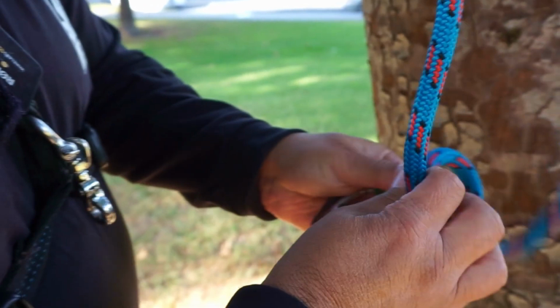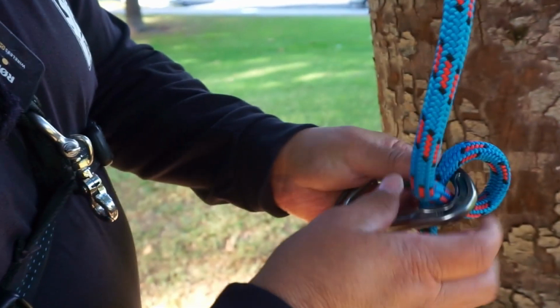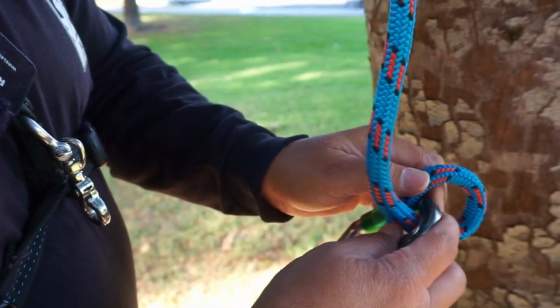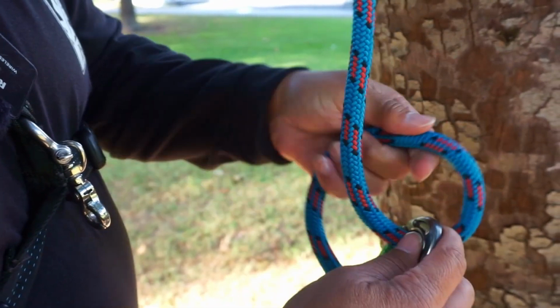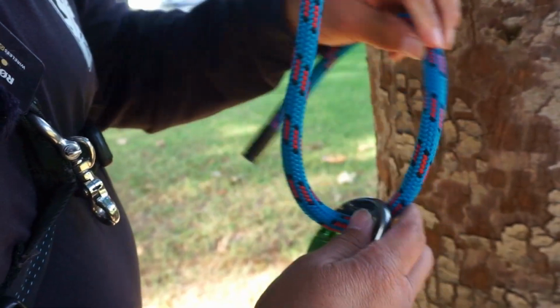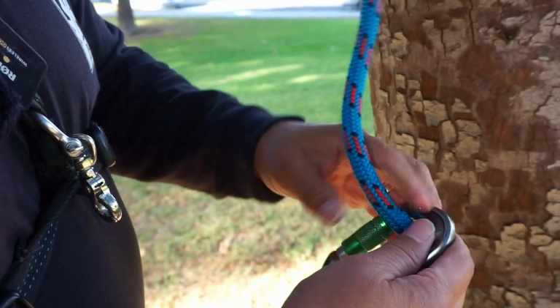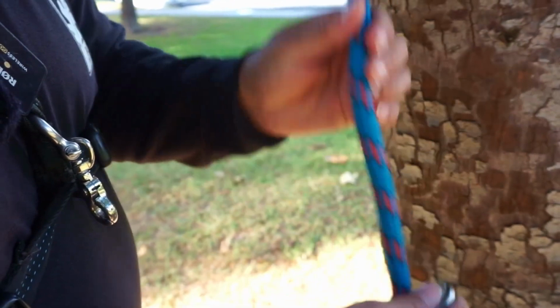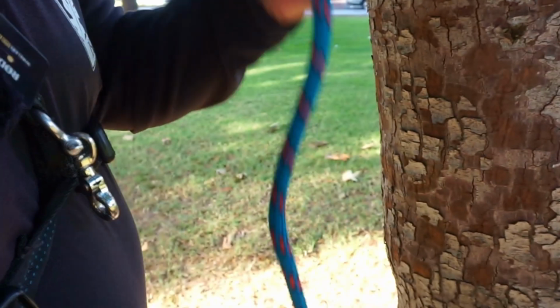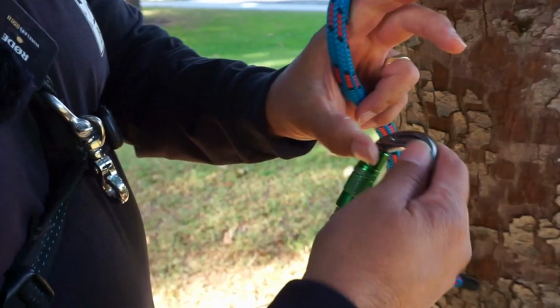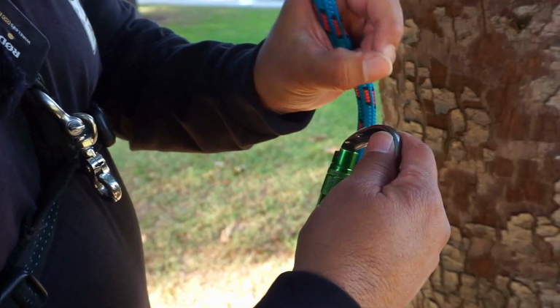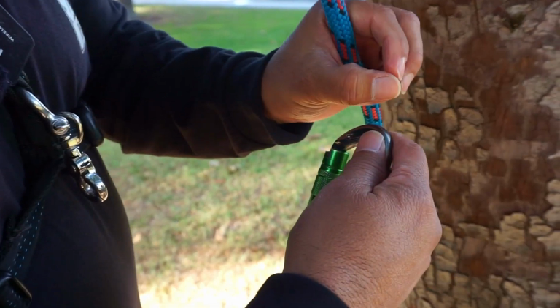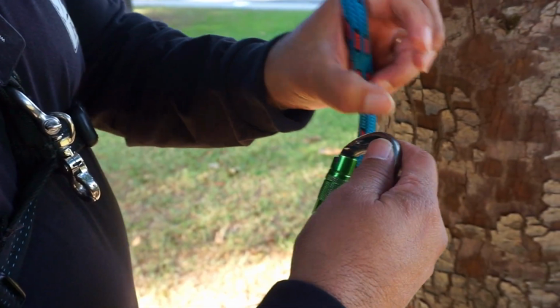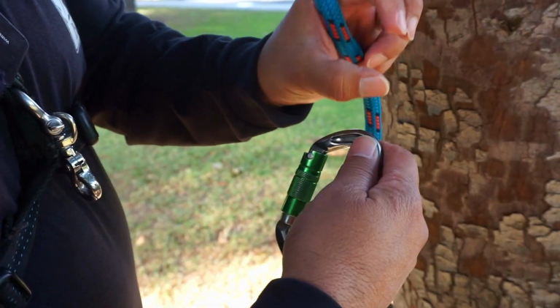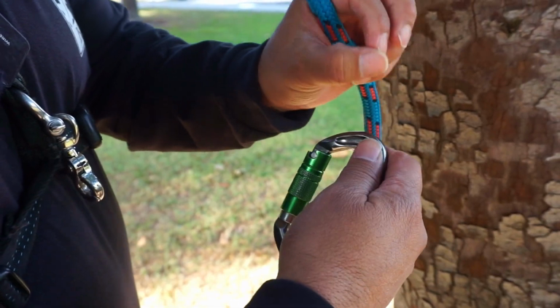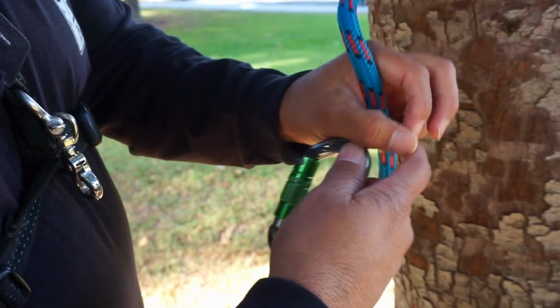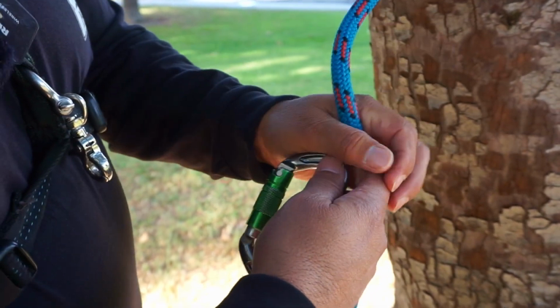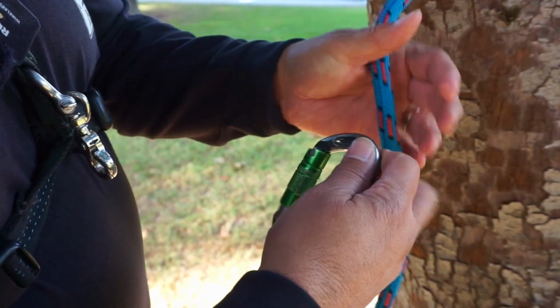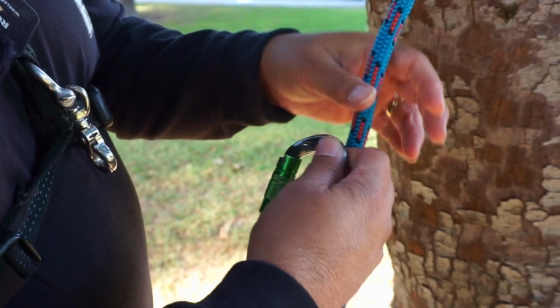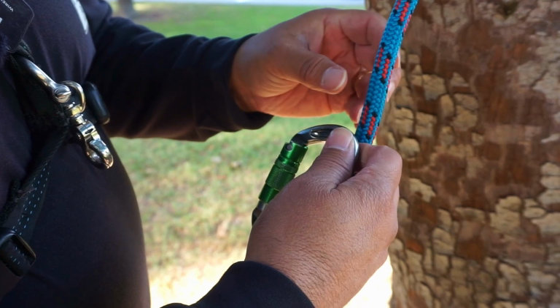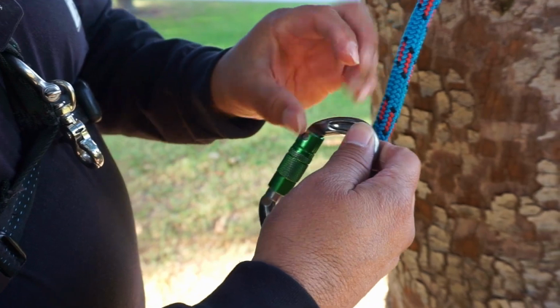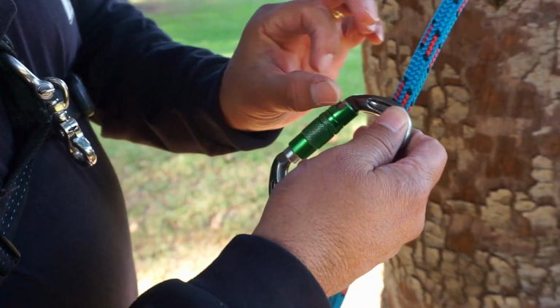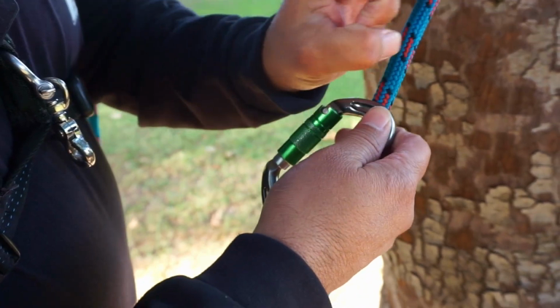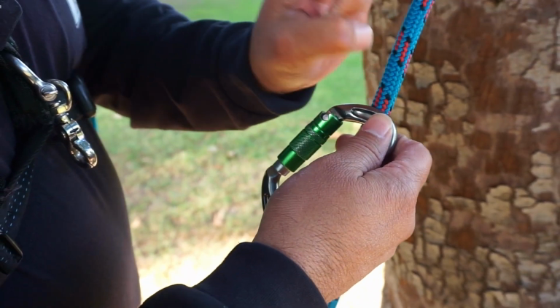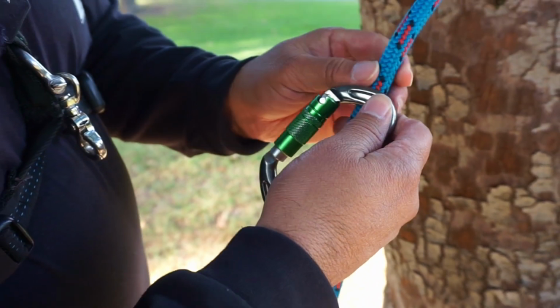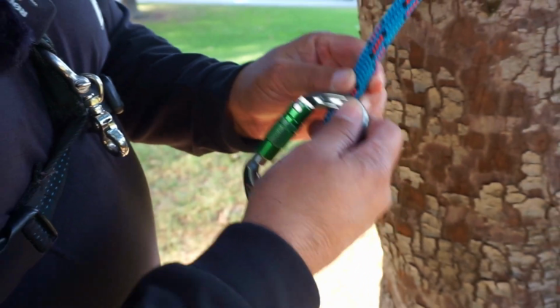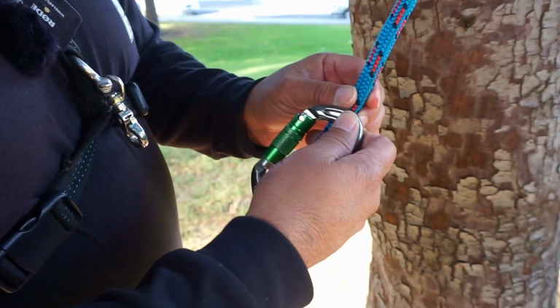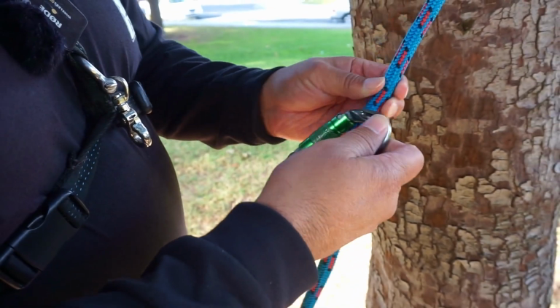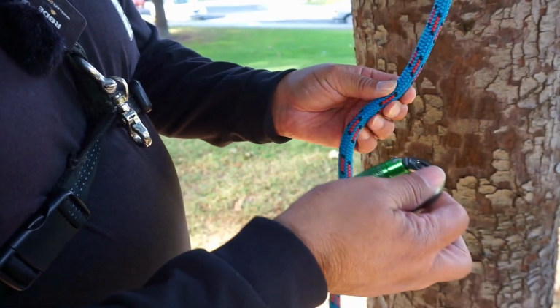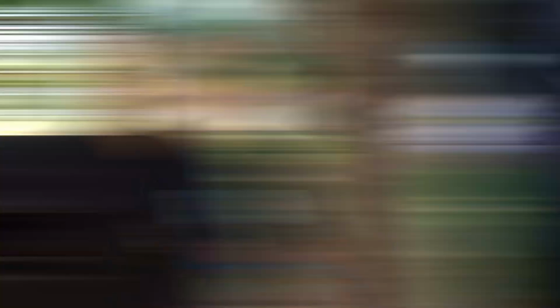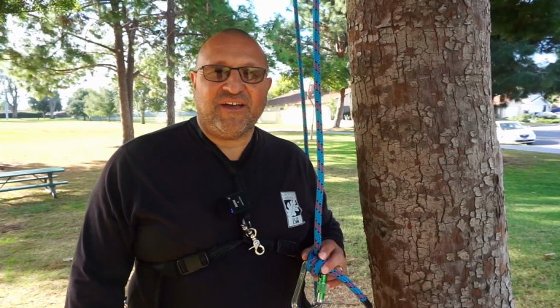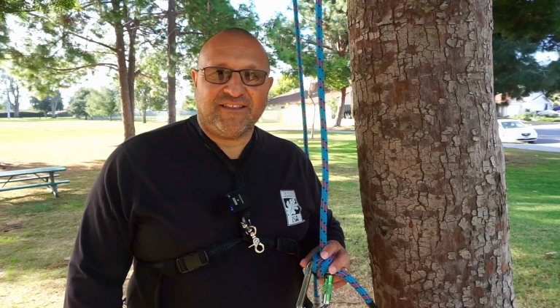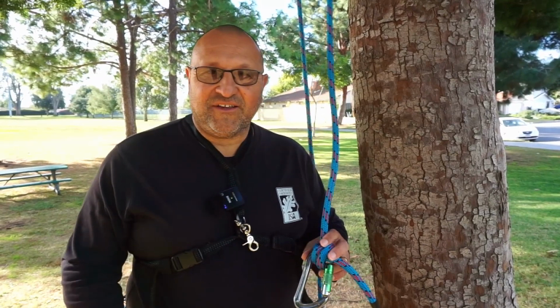You can also do this on the beckets of a snap. It's just a little bit harder if it's a small eye for you to use the anchor on that. There you have it — the anchor hitch.